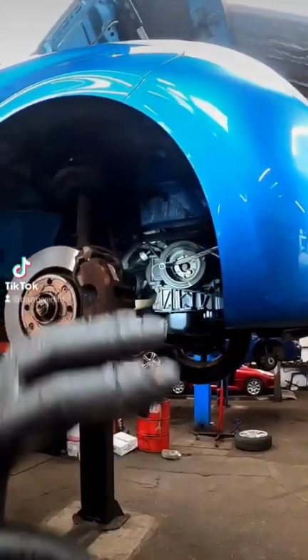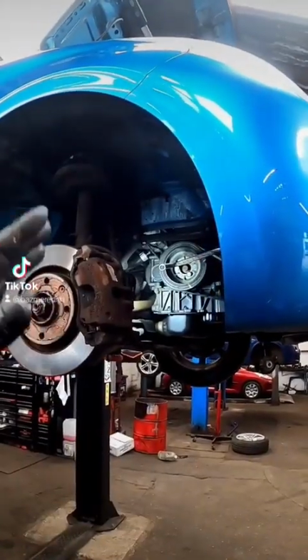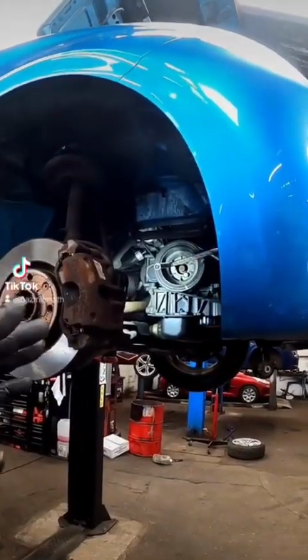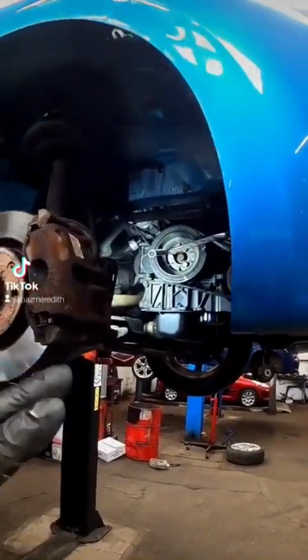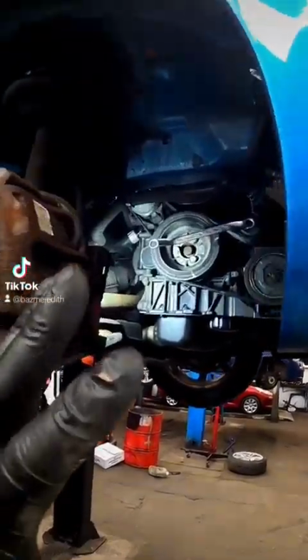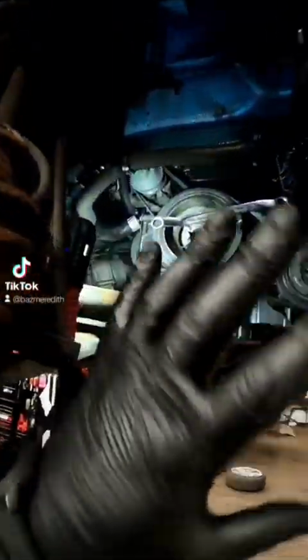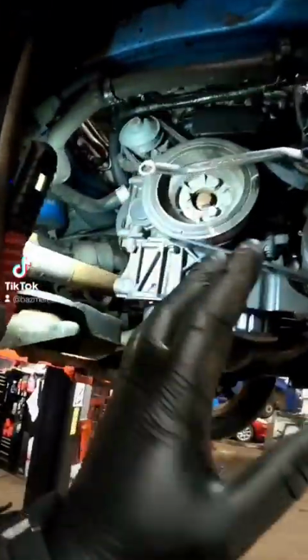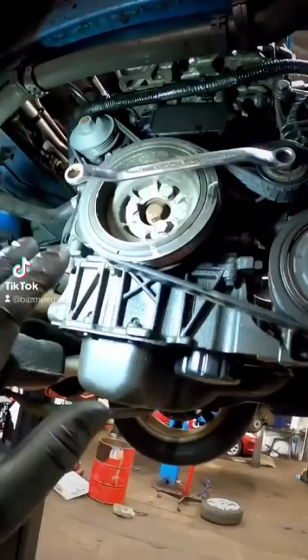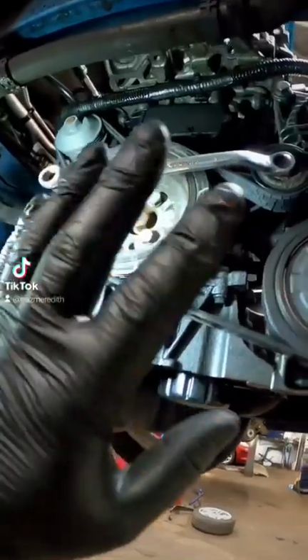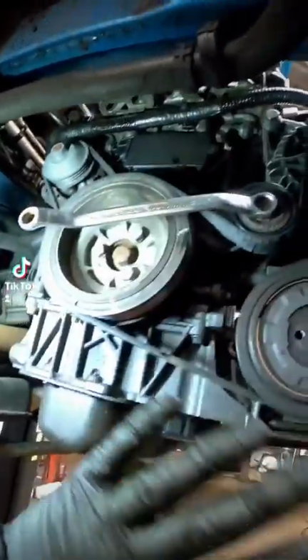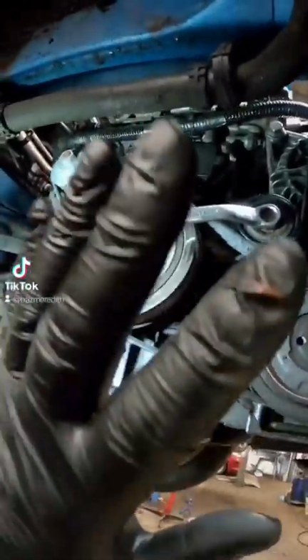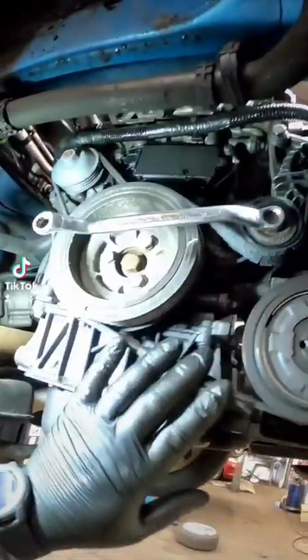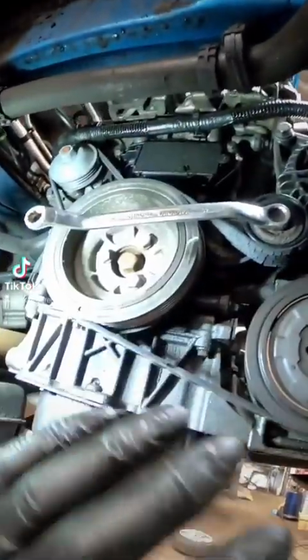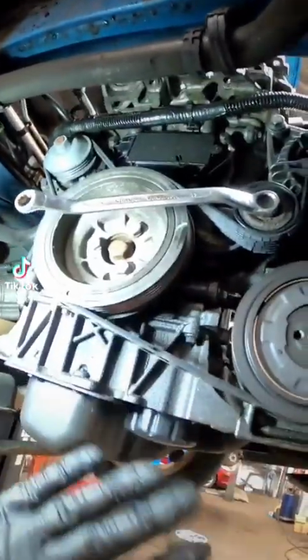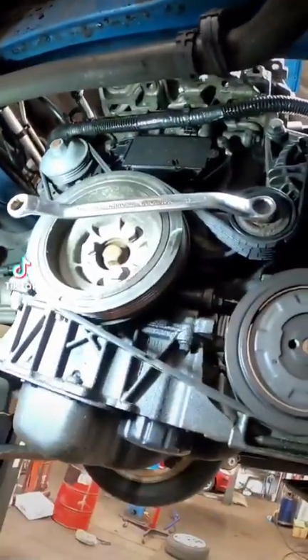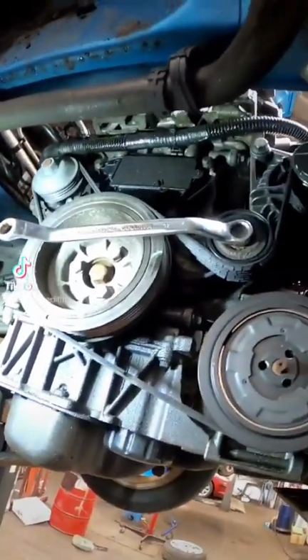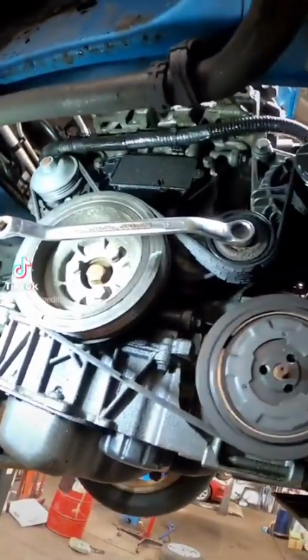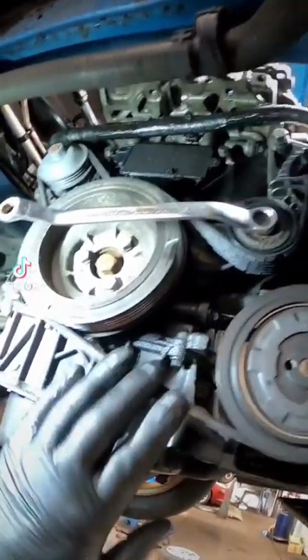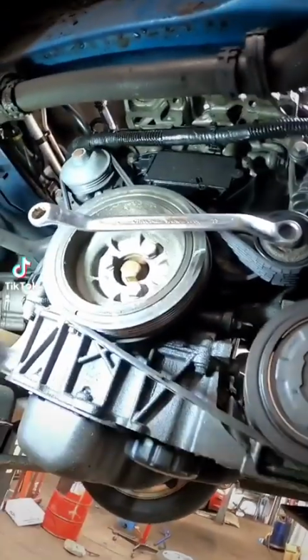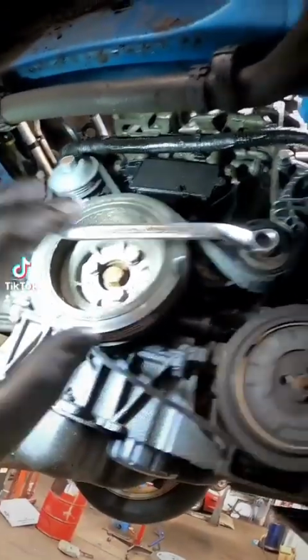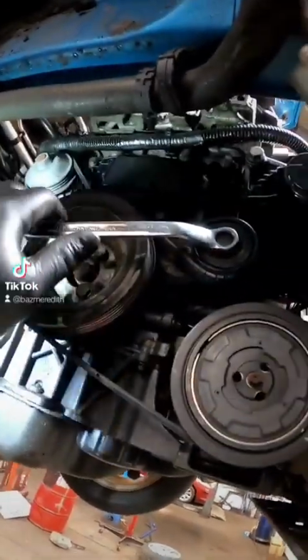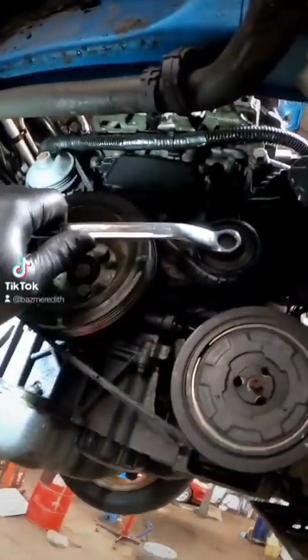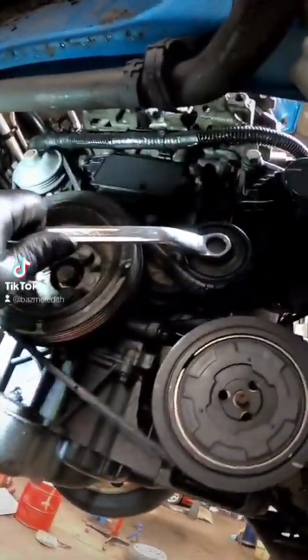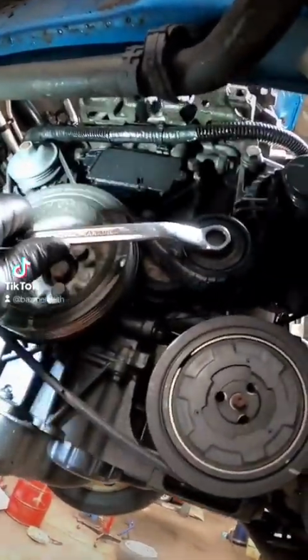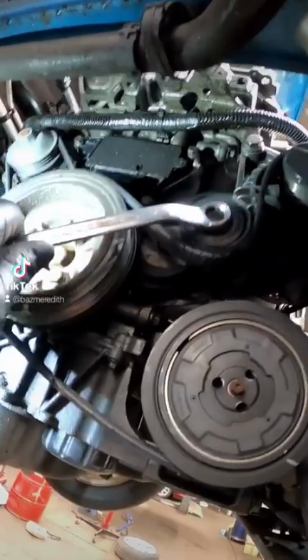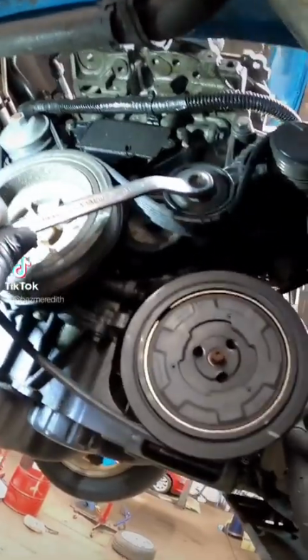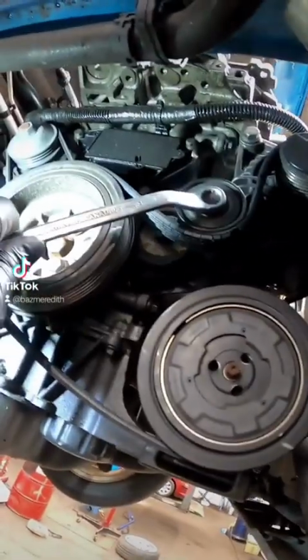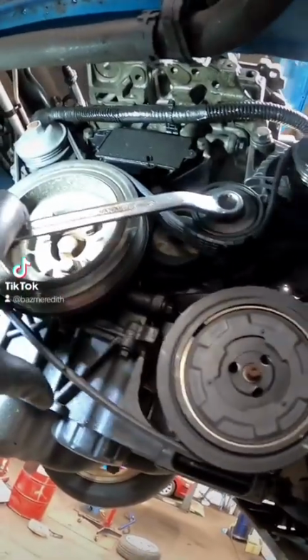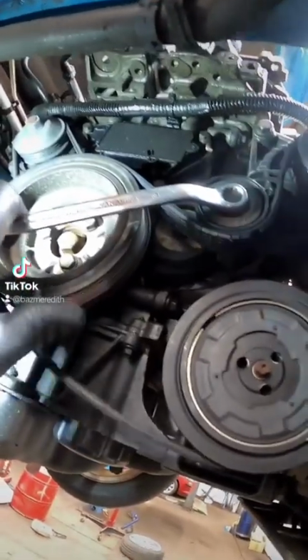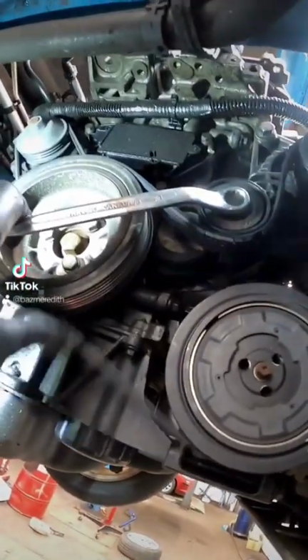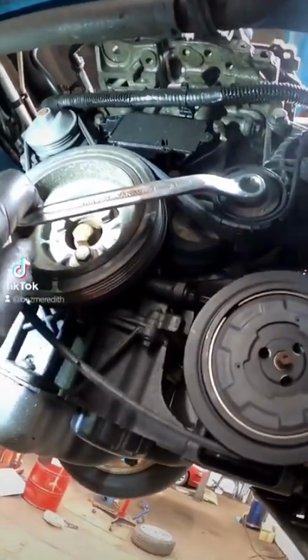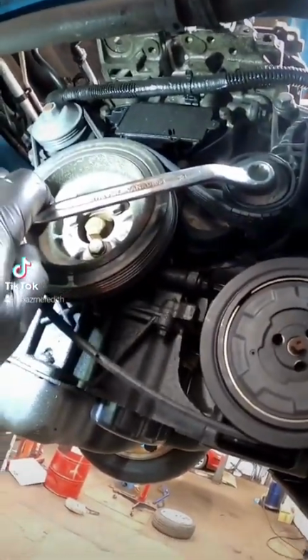Now we've got the vehicle raised again. We need to remove the inner wheel arch to gain access to the tensioner so we can remove the alternator belt and the water pump belt. Get yourself a 13mm and just release the tension off the belt.